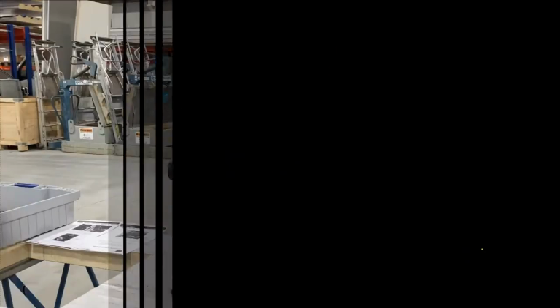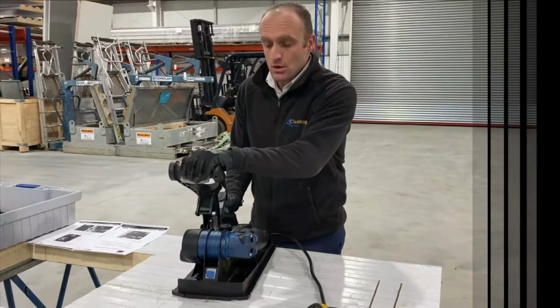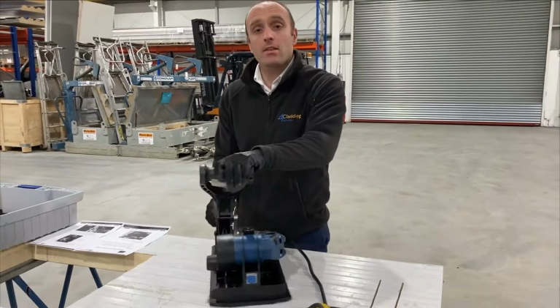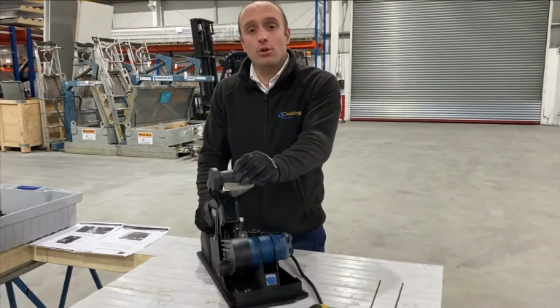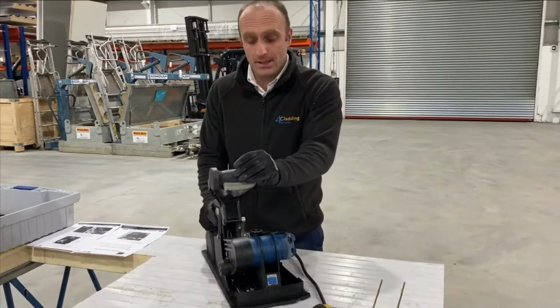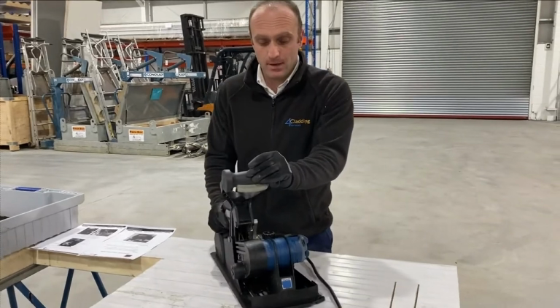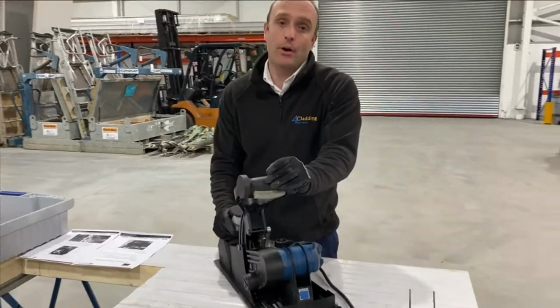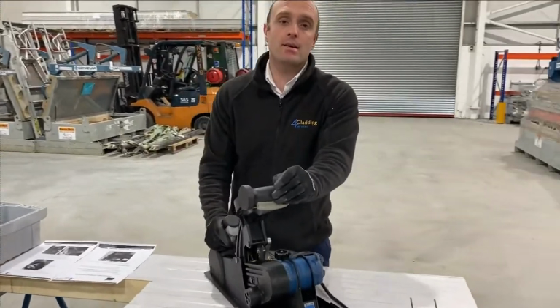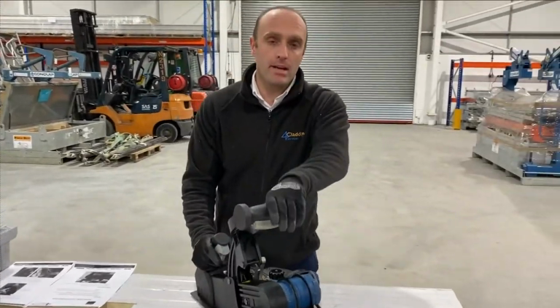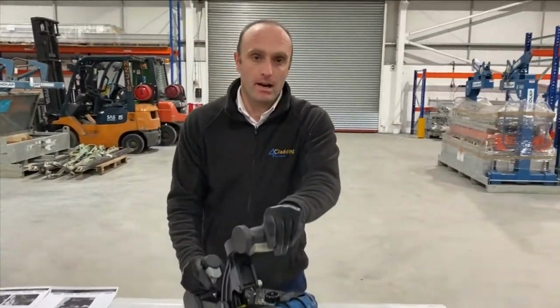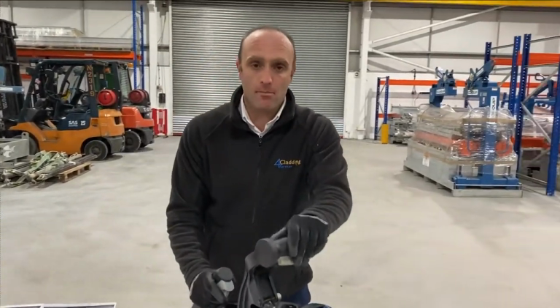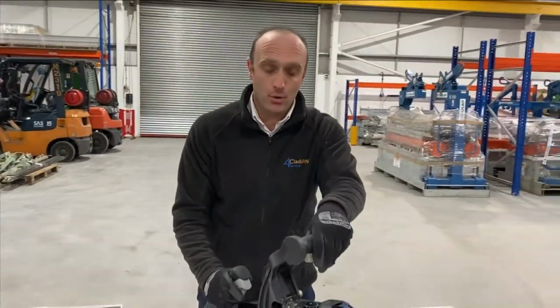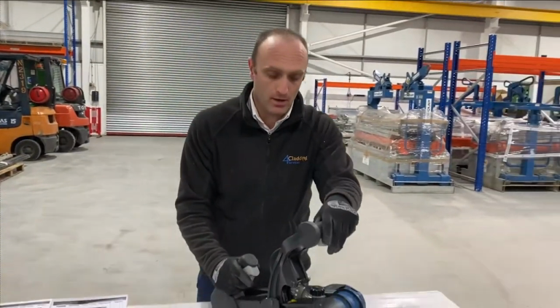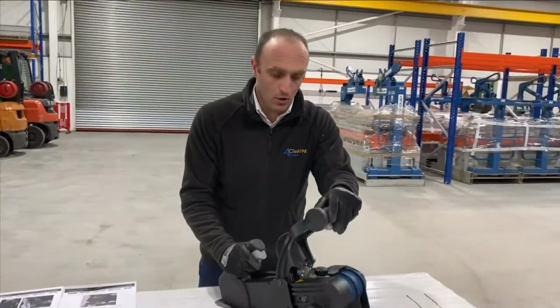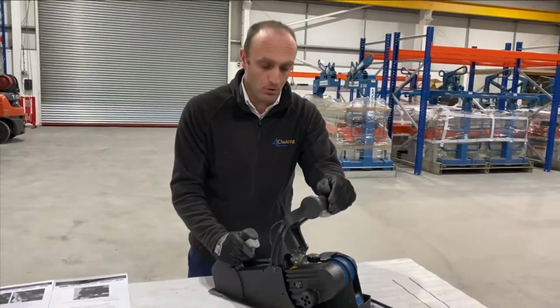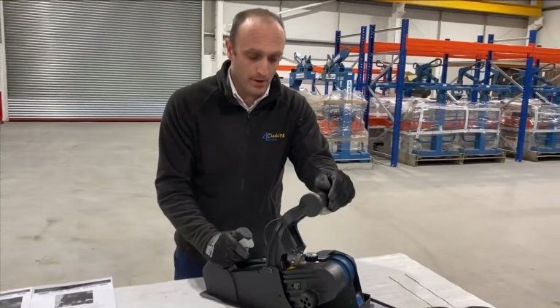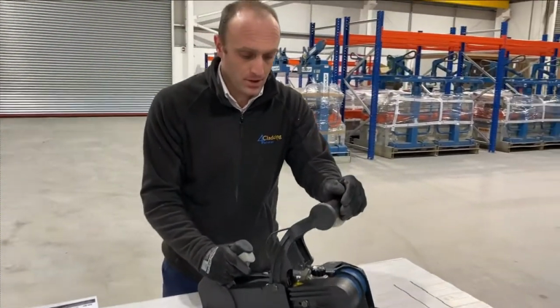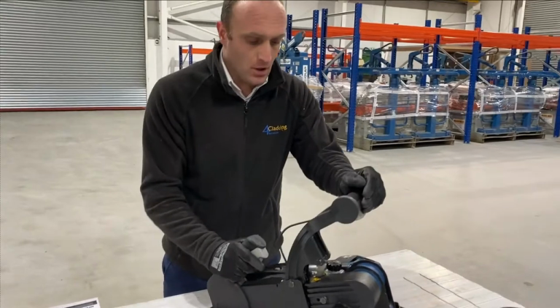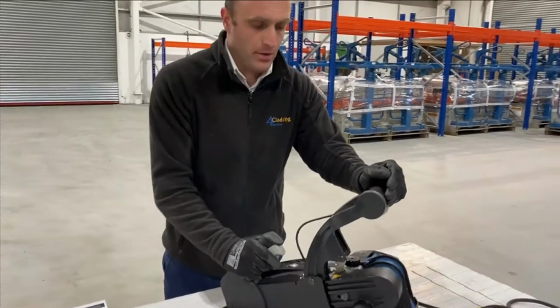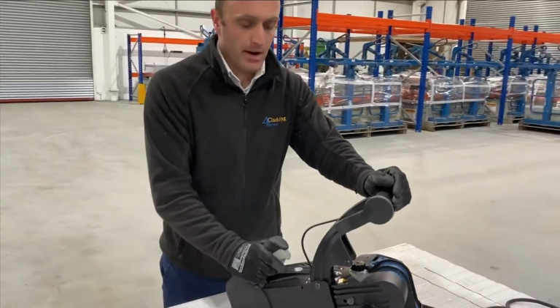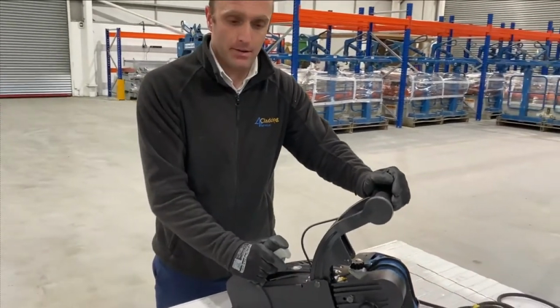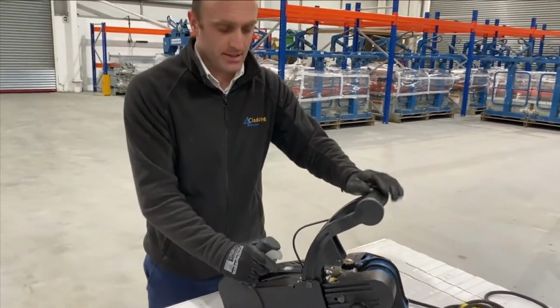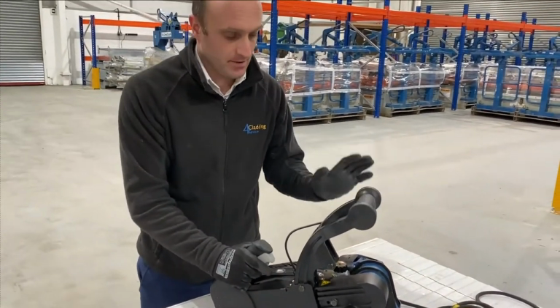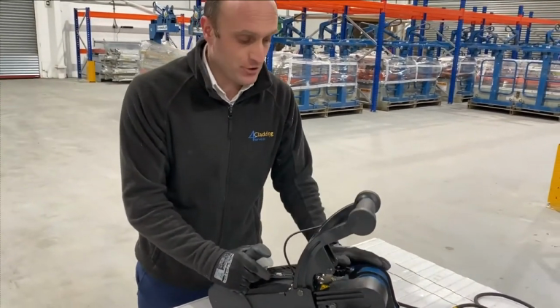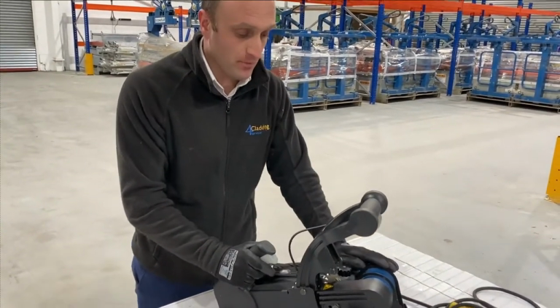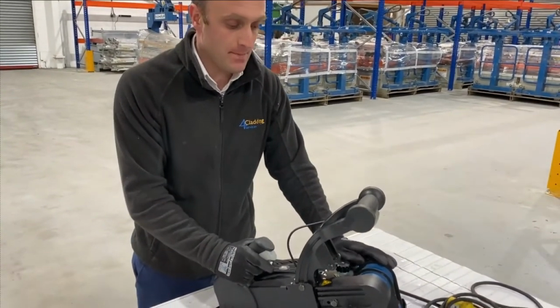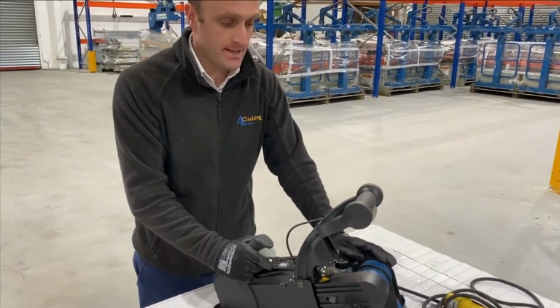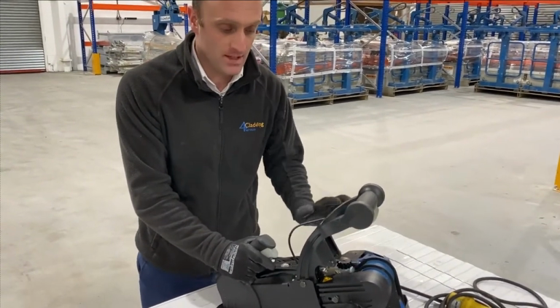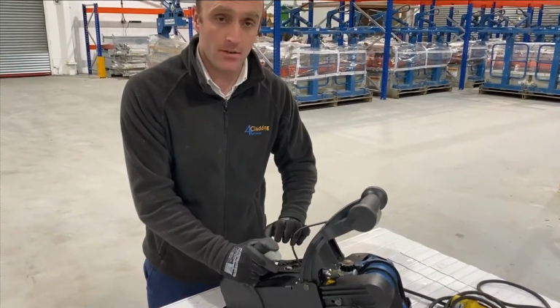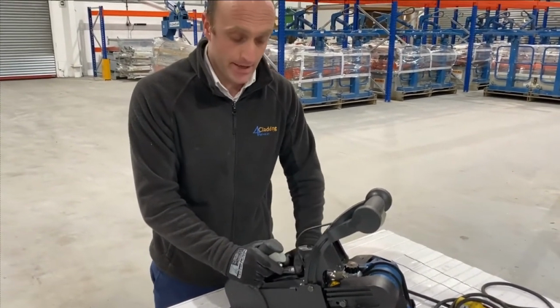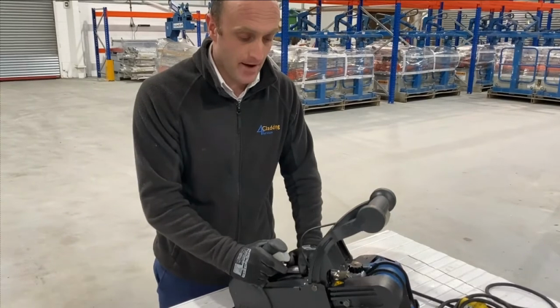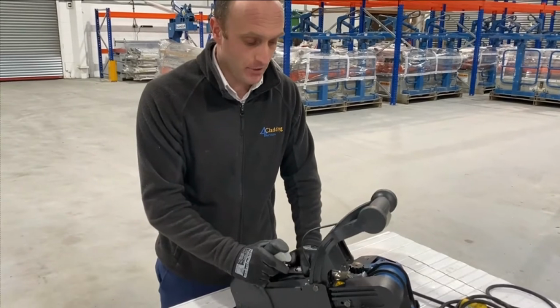So regardless of what you're cutting, whether it's PIR, PUR or mineral wool panels, we thoroughly recommend that the Trump TPC 165 is cleaned every single day.